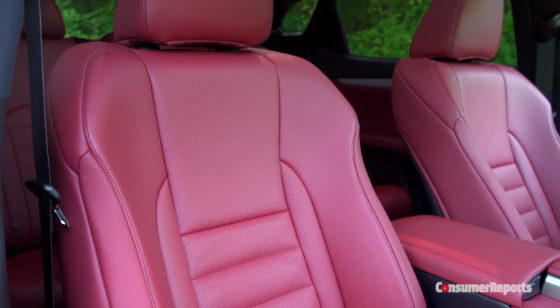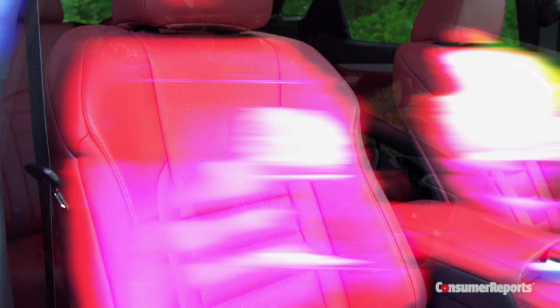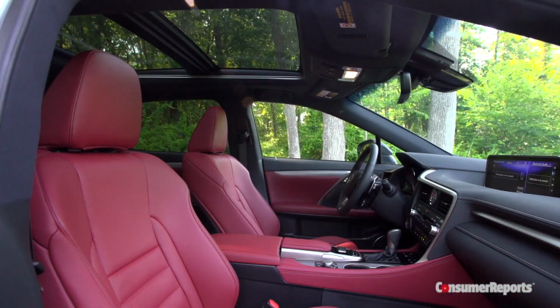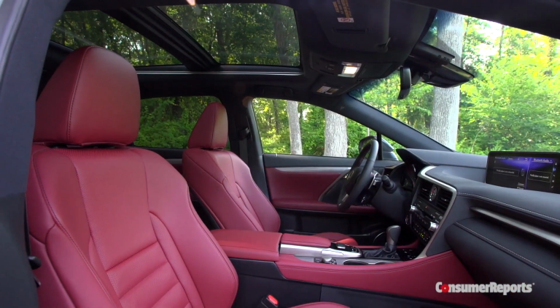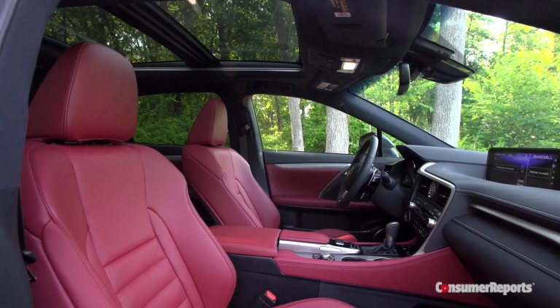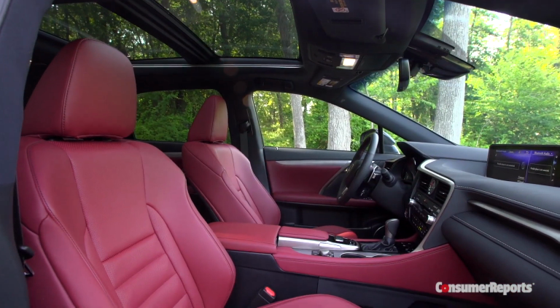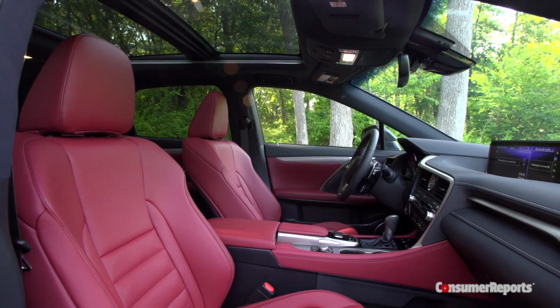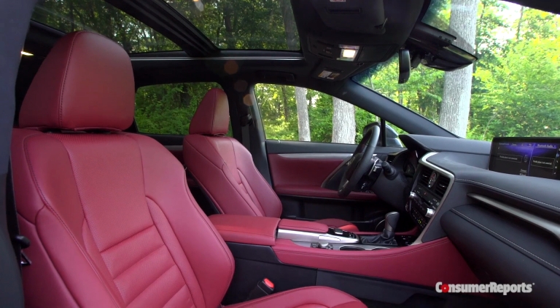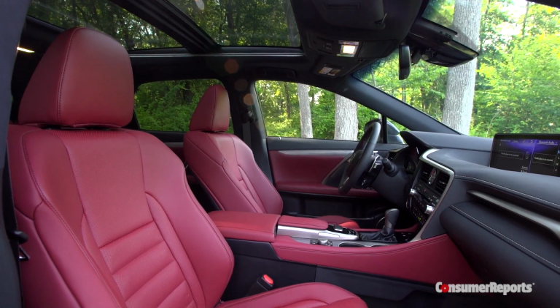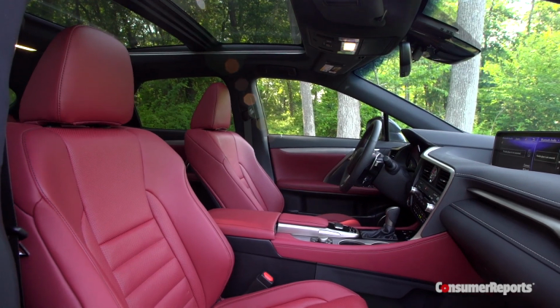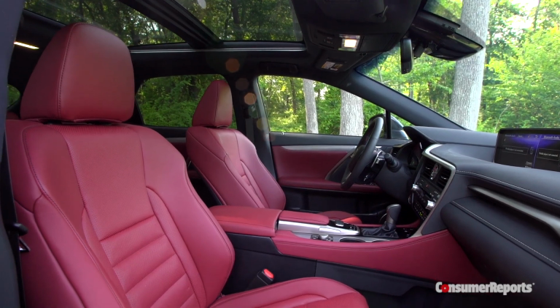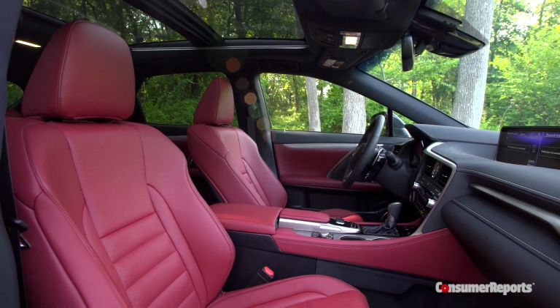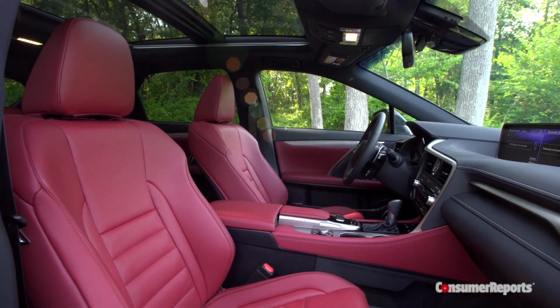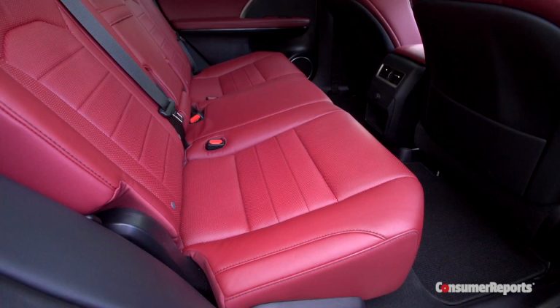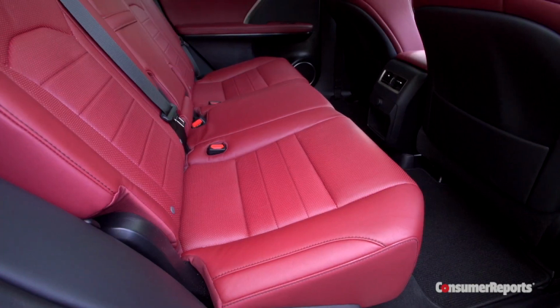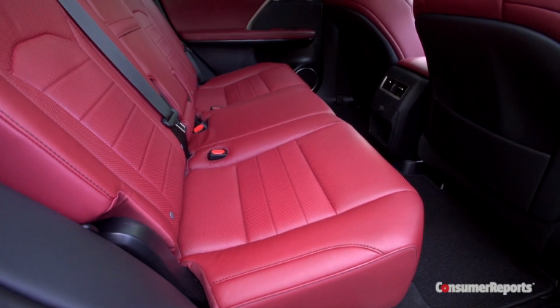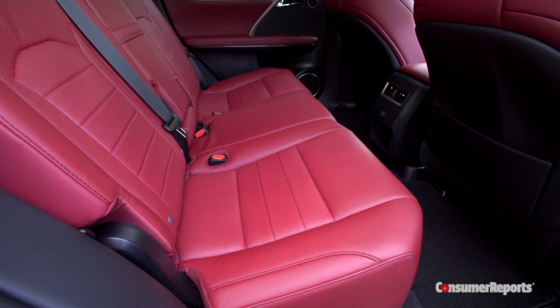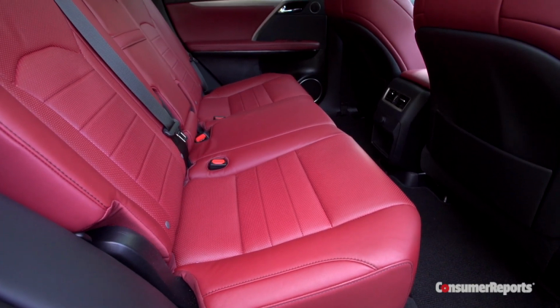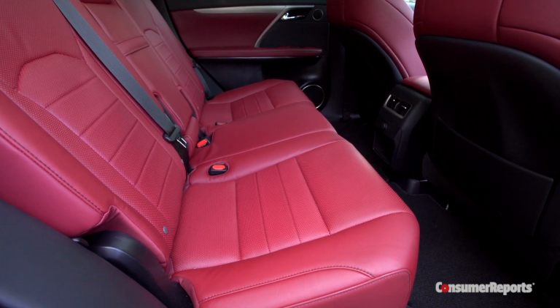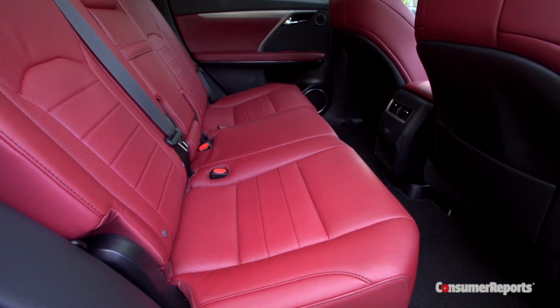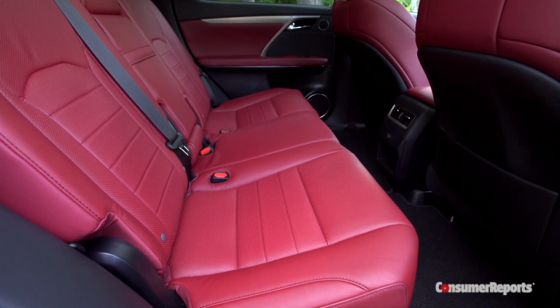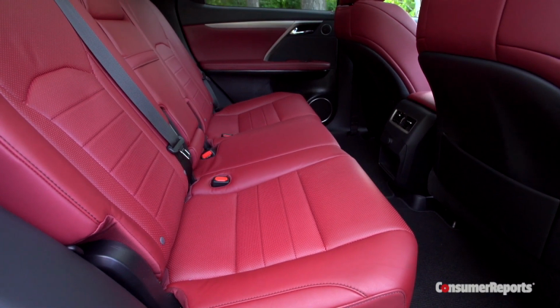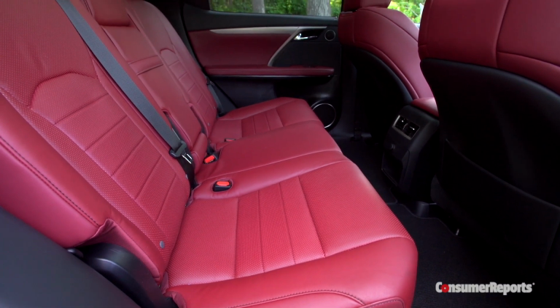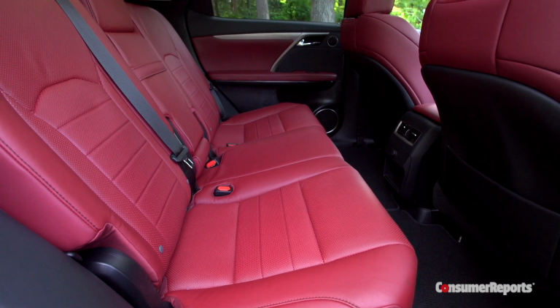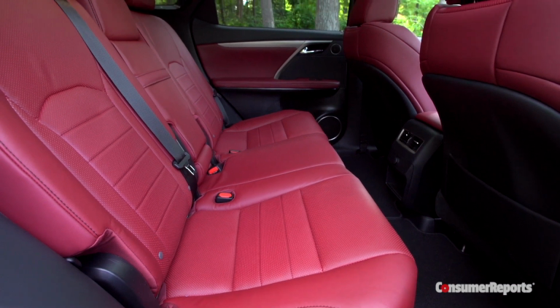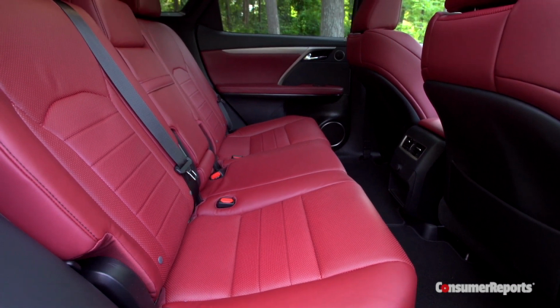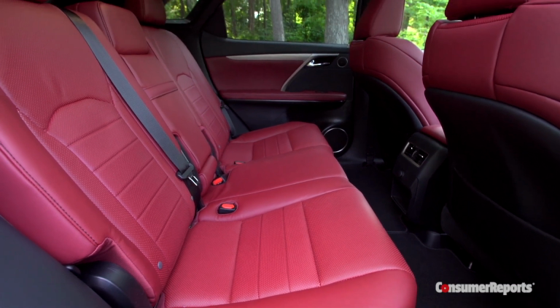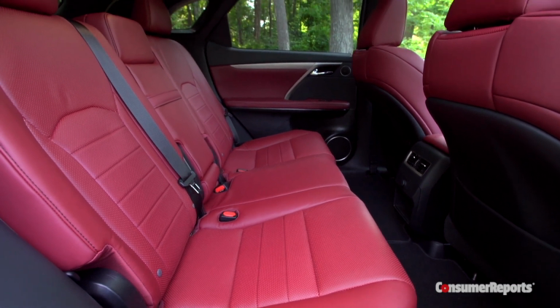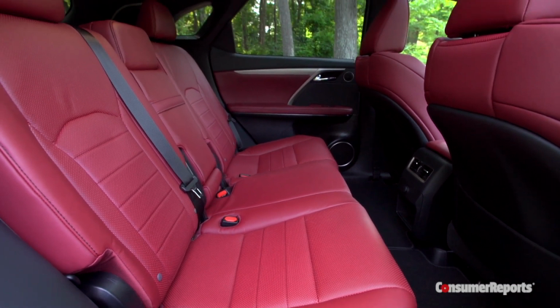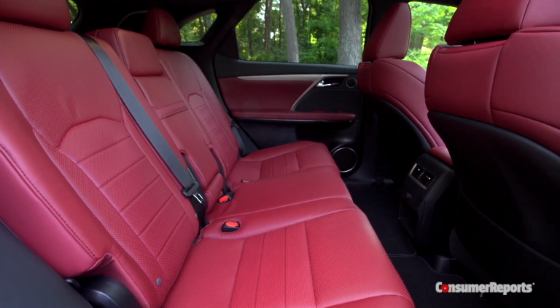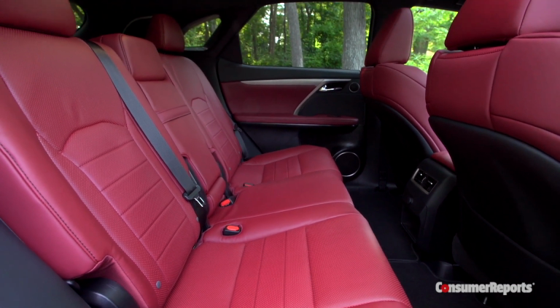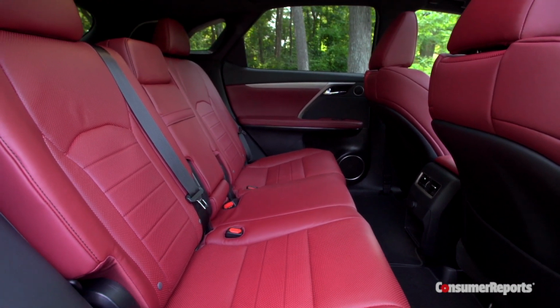We do know that the interior remains roomy and very practical. There's more rear seat space than before, which is impressive because we didn't really complain much about the old car.